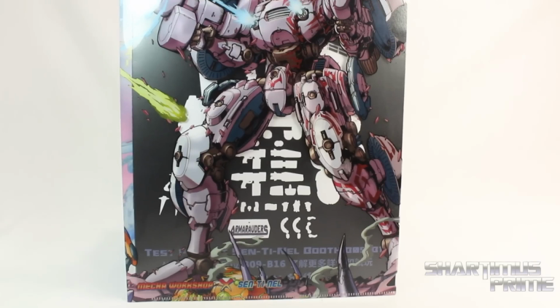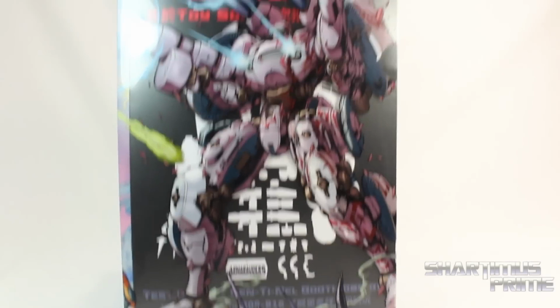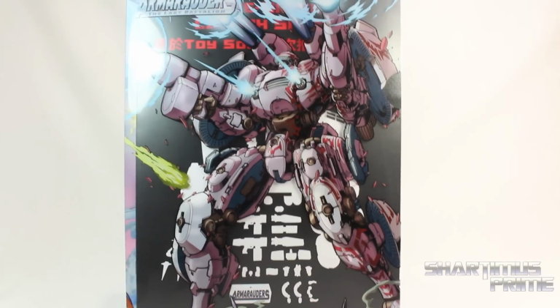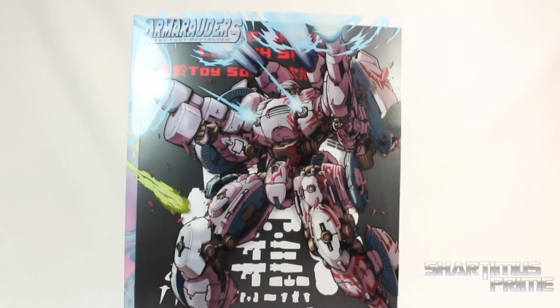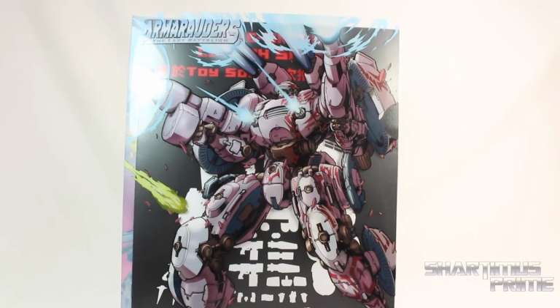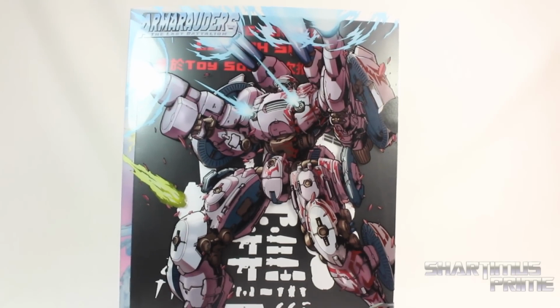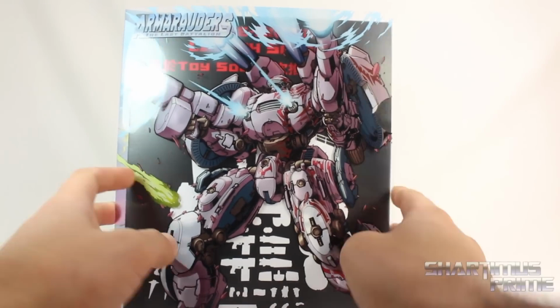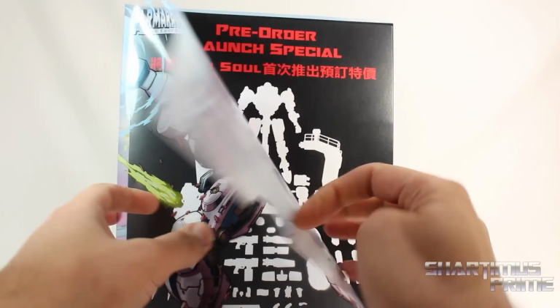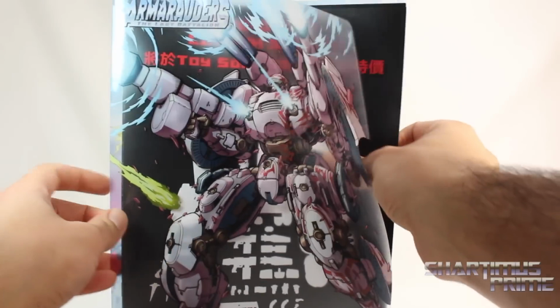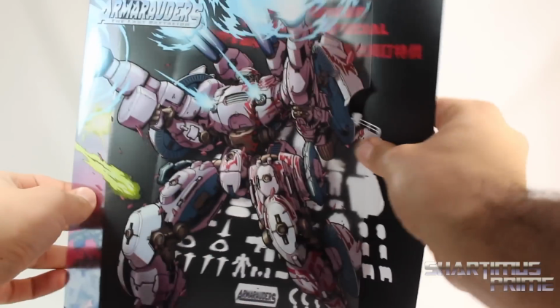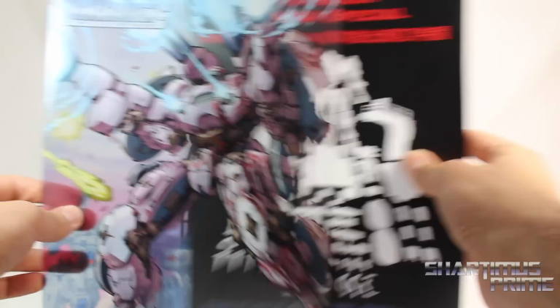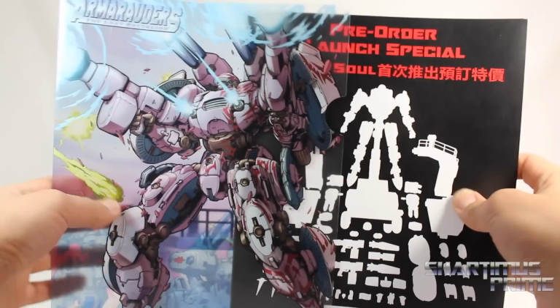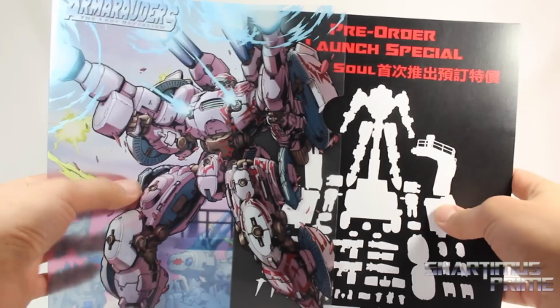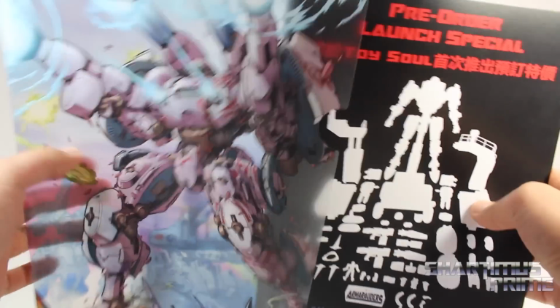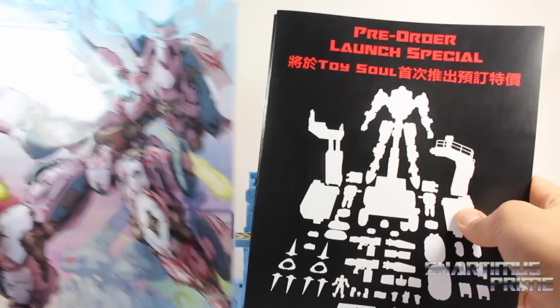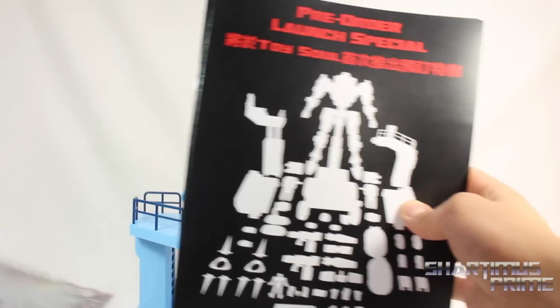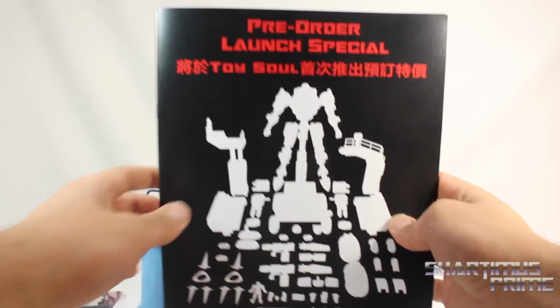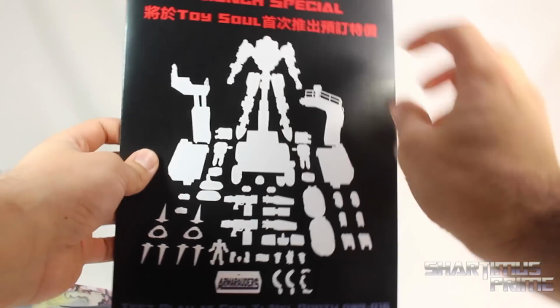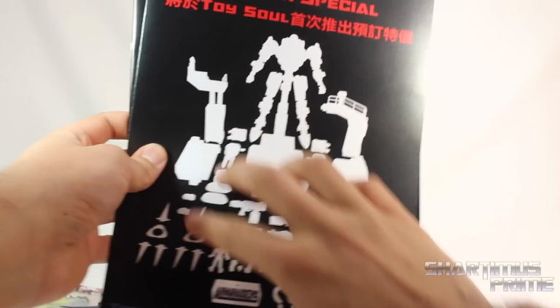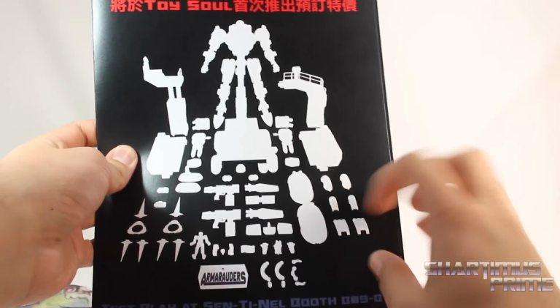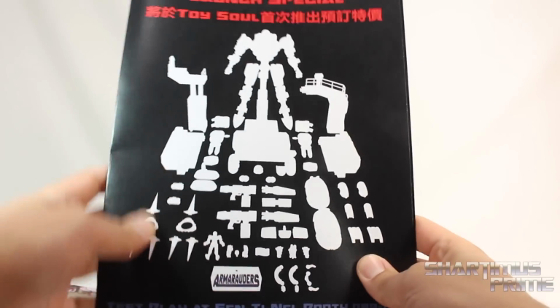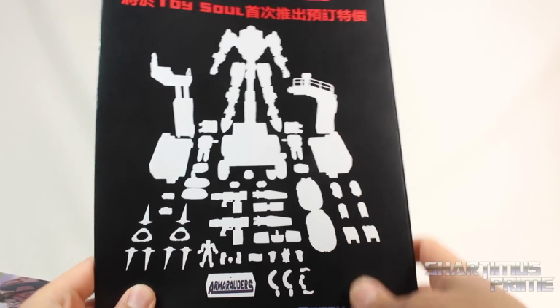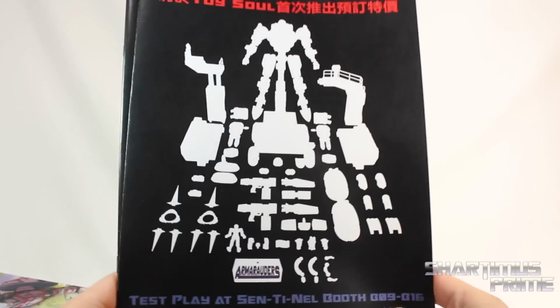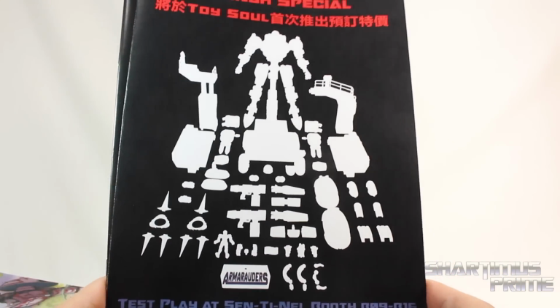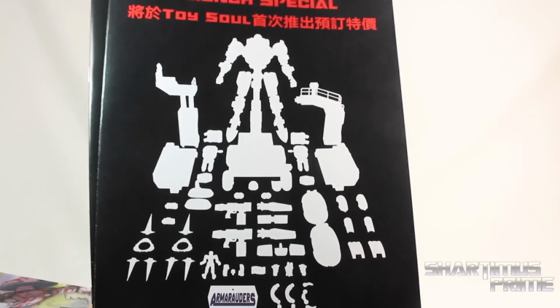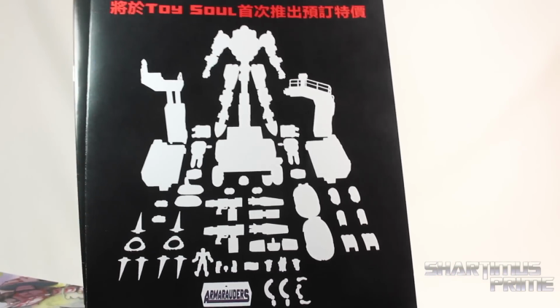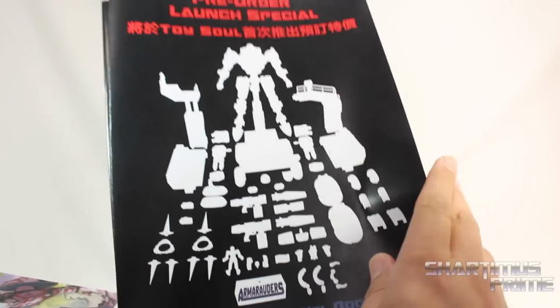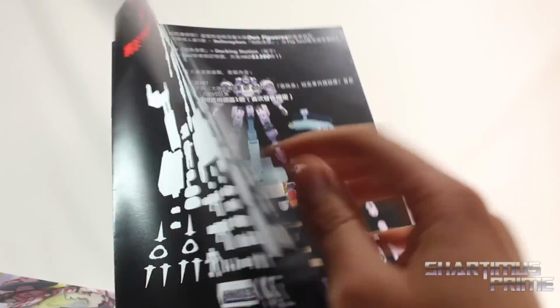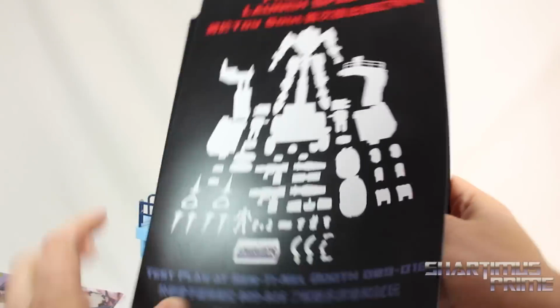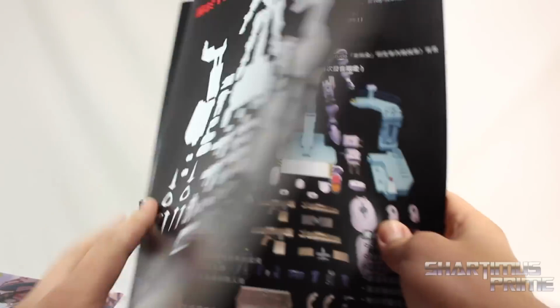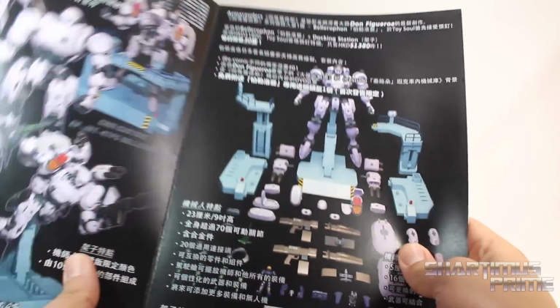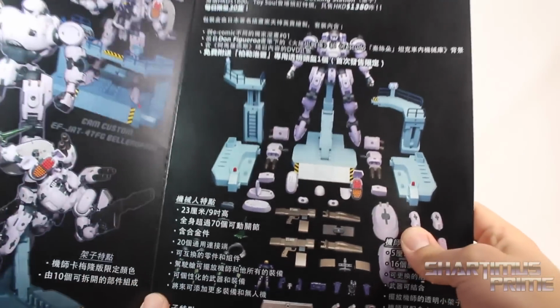So it comes with this little peachy folder kind of thing right over here. And then when I open this up, the contents in here, and a really nice artwork right here, by the way. But this shows everything that's inside. And as soon as I saw this stuff, I was like, oh my god, this is going to take me forever.